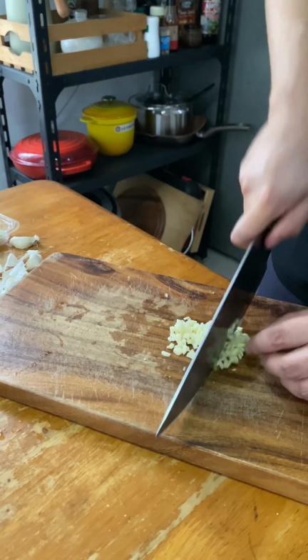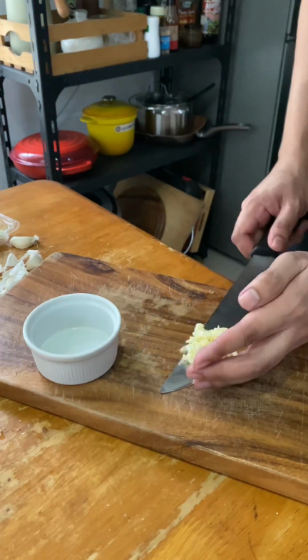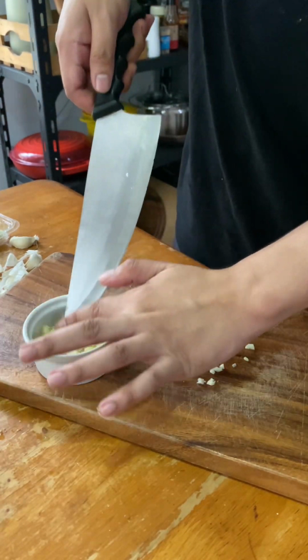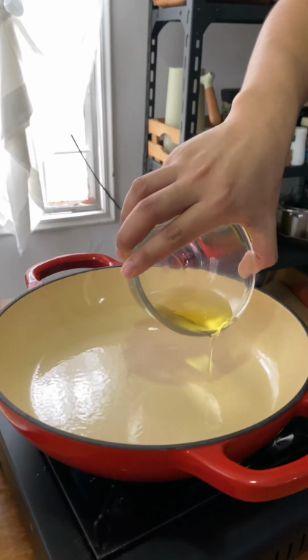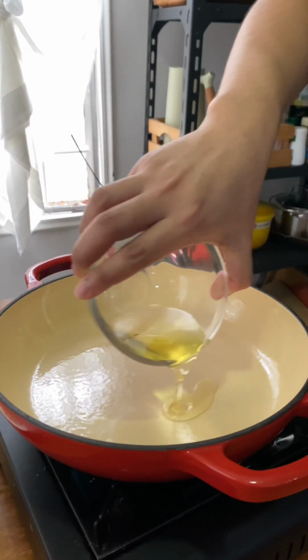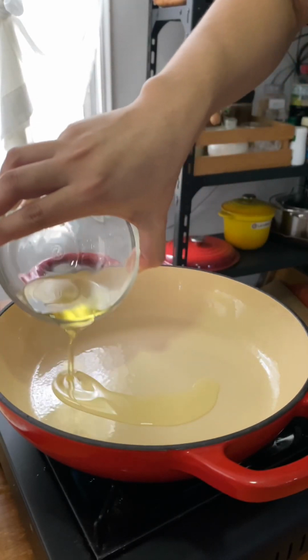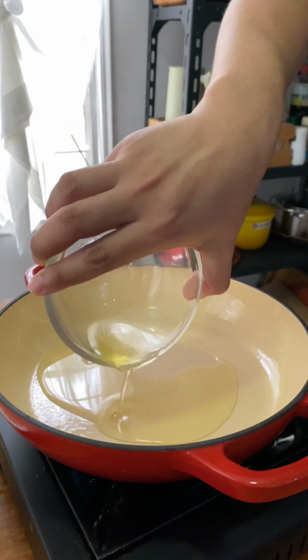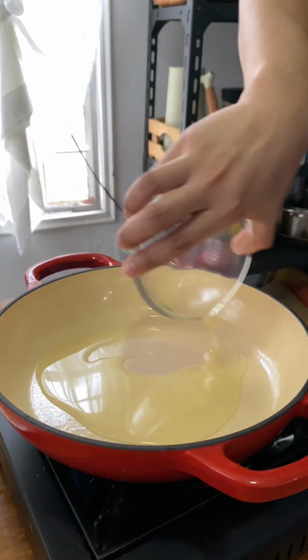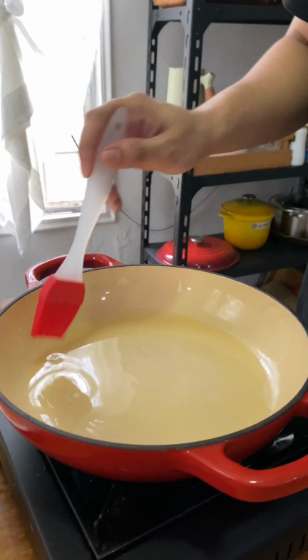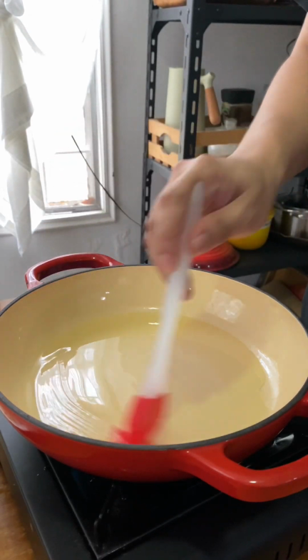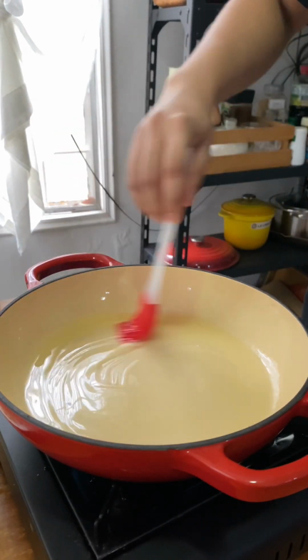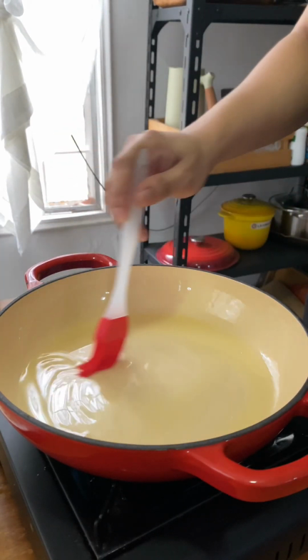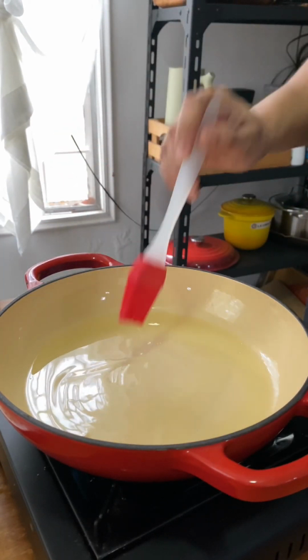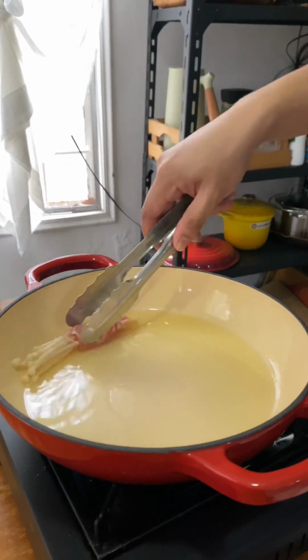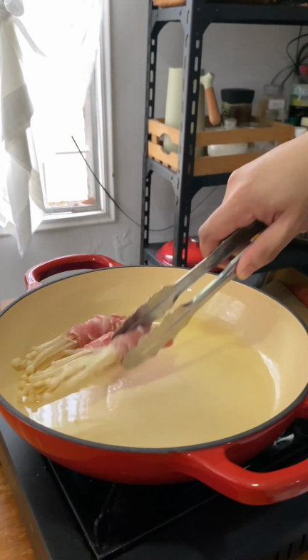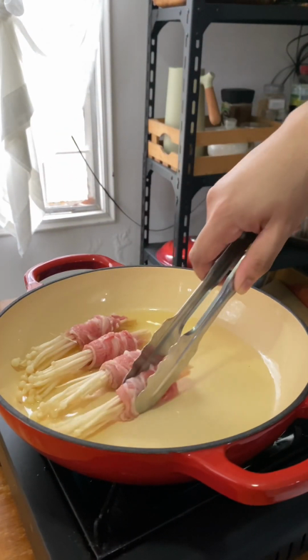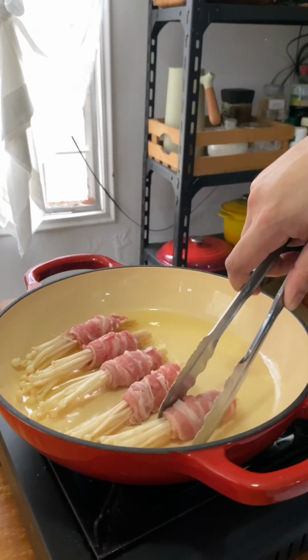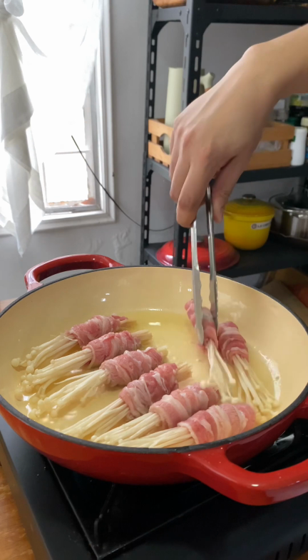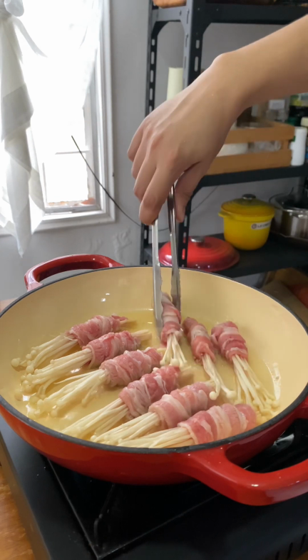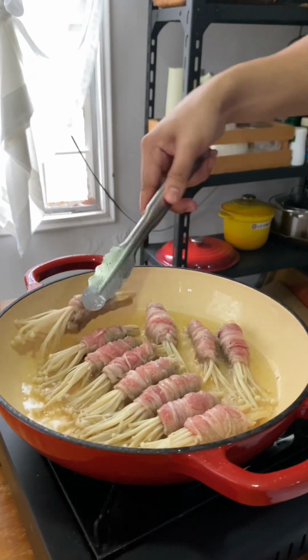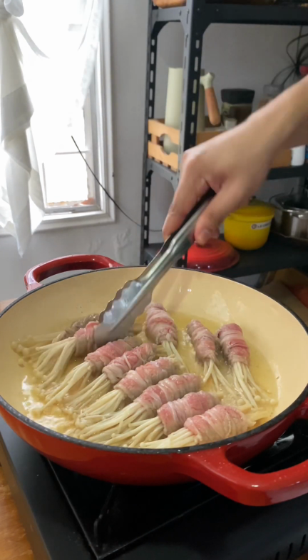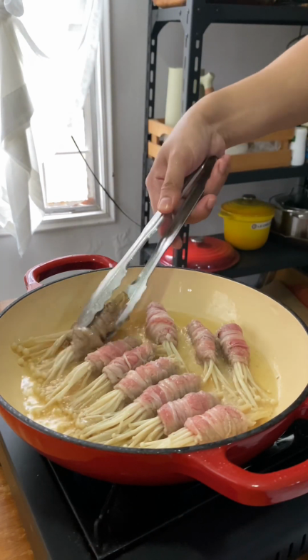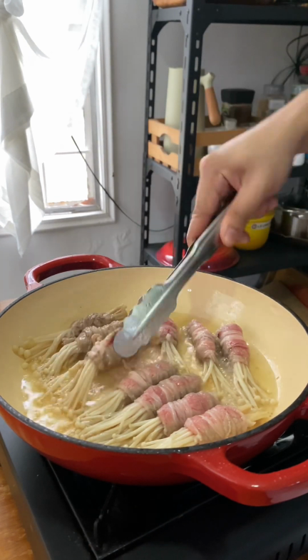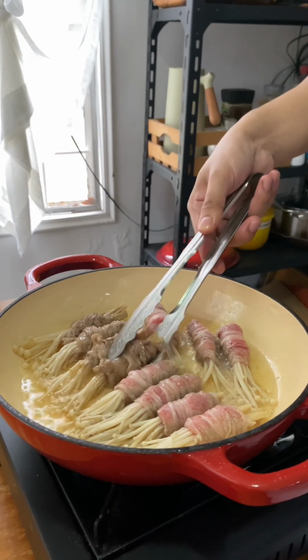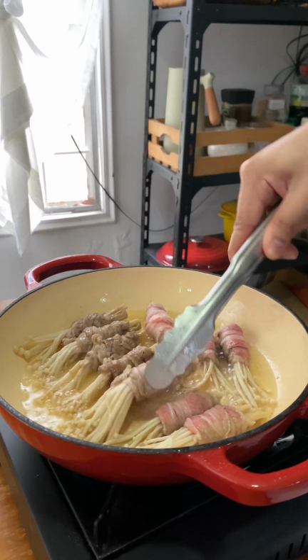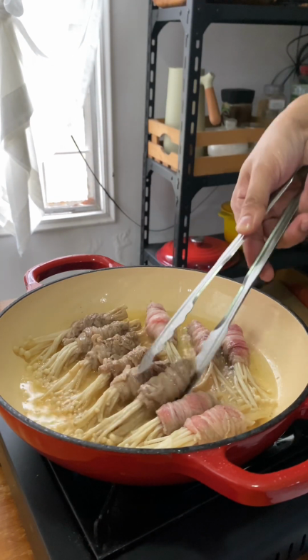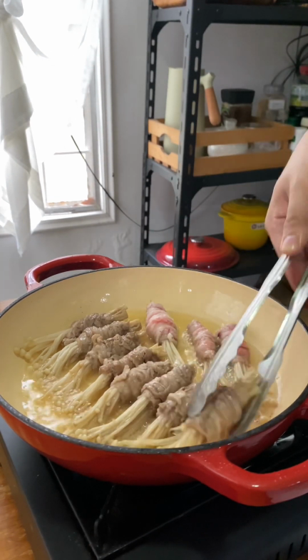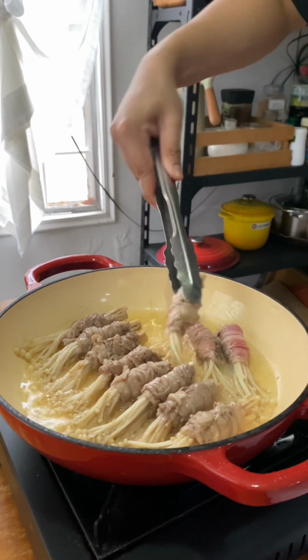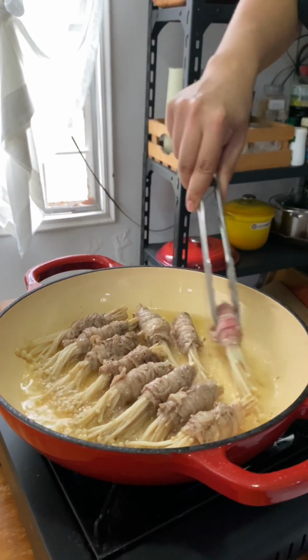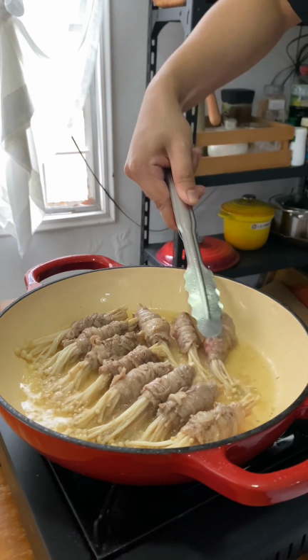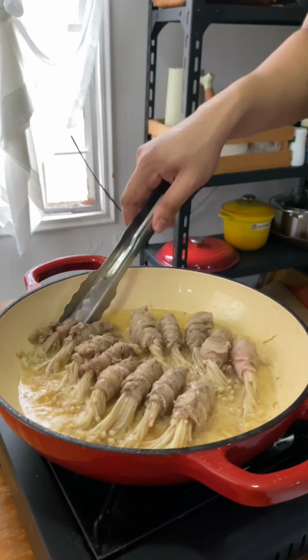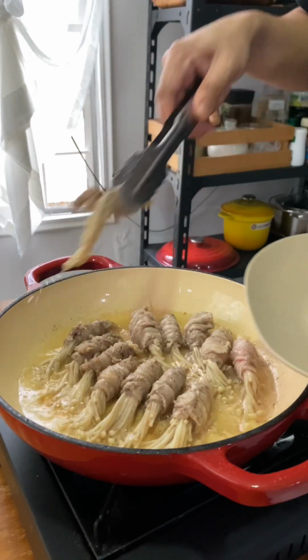Matapos maghiwain, nag-start na ako mag-fry ng mga nagawa kong beef roll sa katamtamang init ng mantika. Isa-isa ko na itong nilagay at binaliktad every 3 minutes, nang sa gayon ay makuha din natin ang tamang grill ng mga beef roll, dahil mamaya ay lulutuin pa din naman natin ito sa gagawin nating sauce.